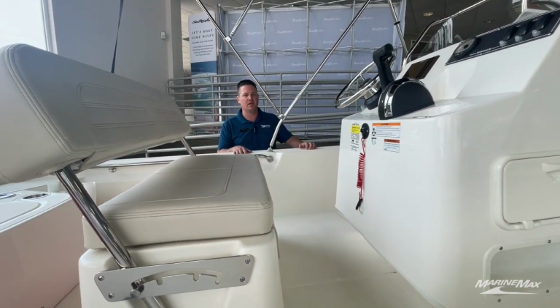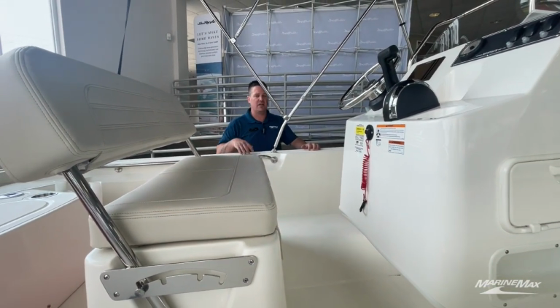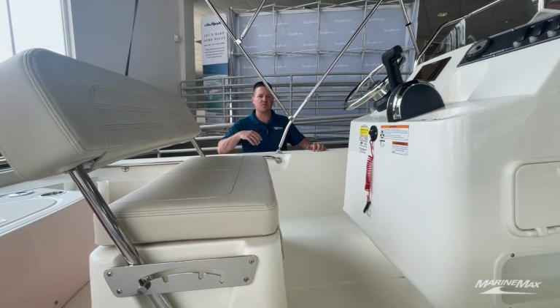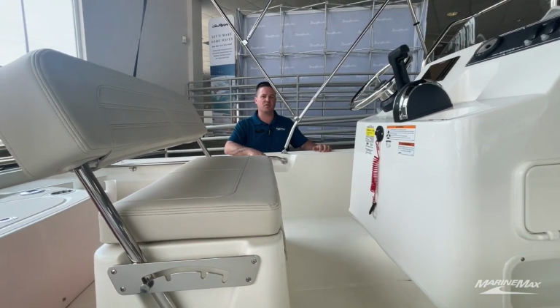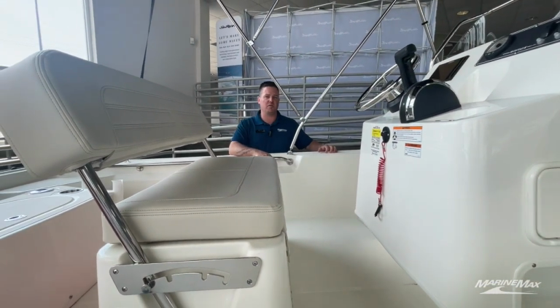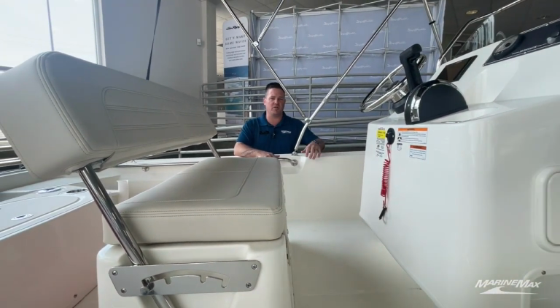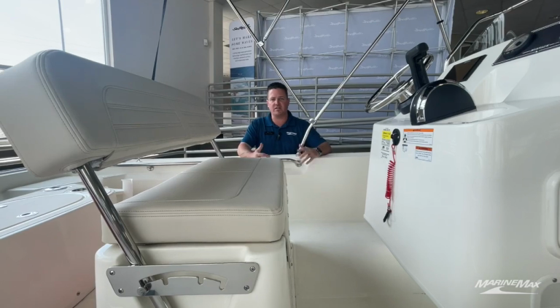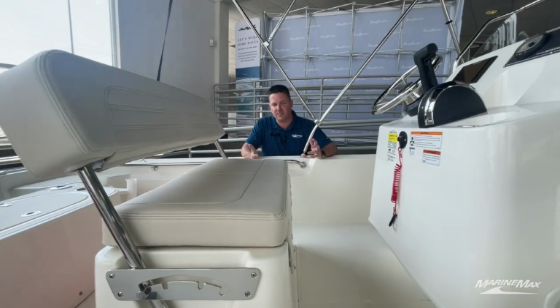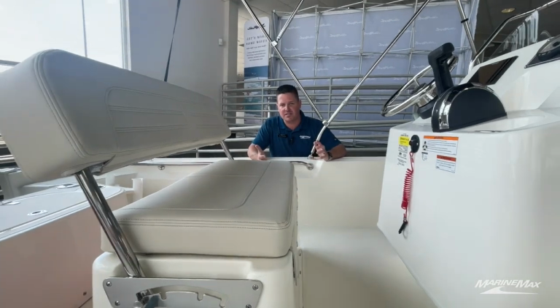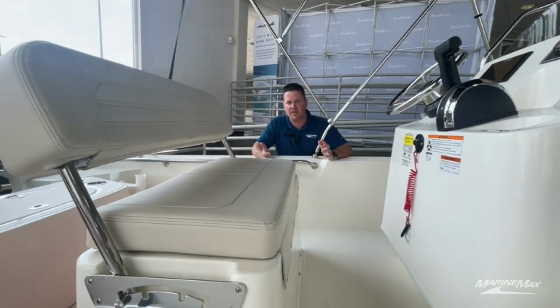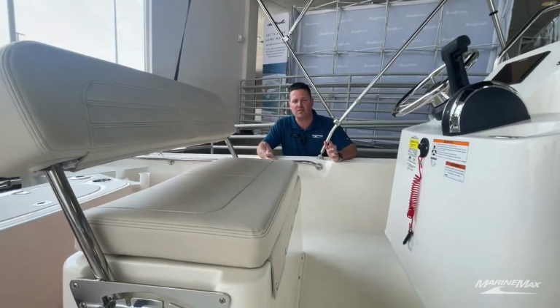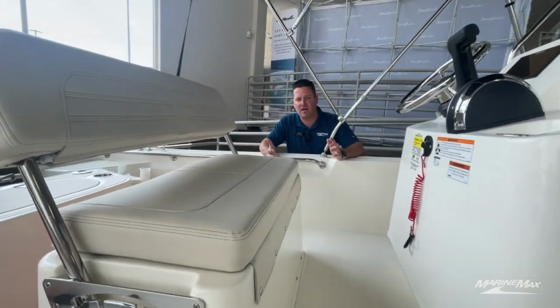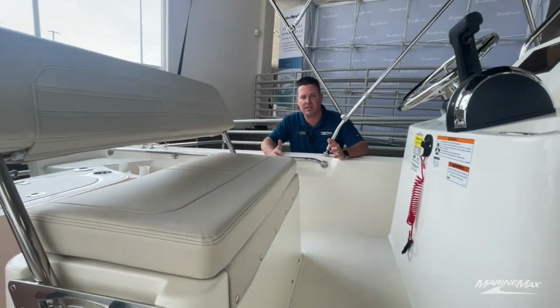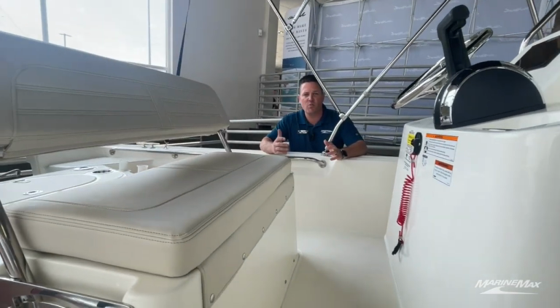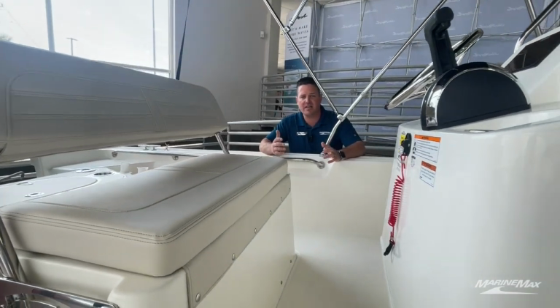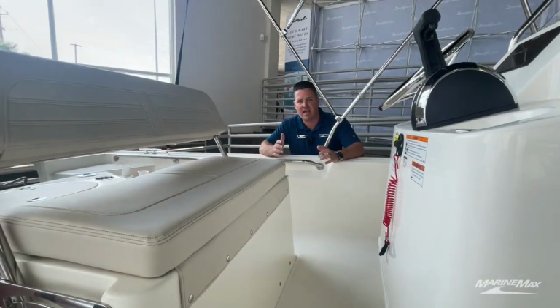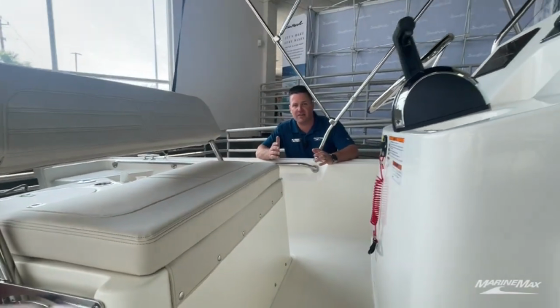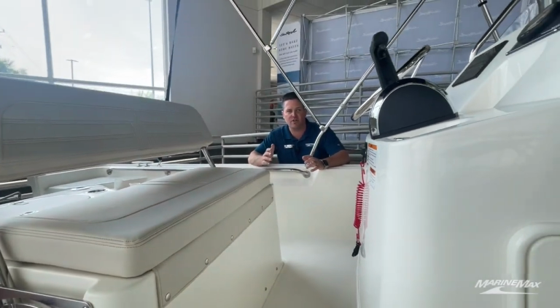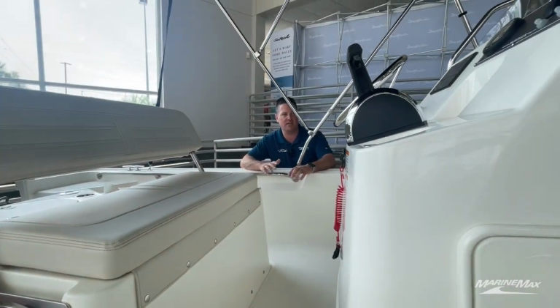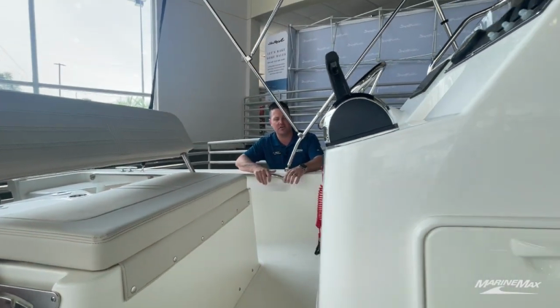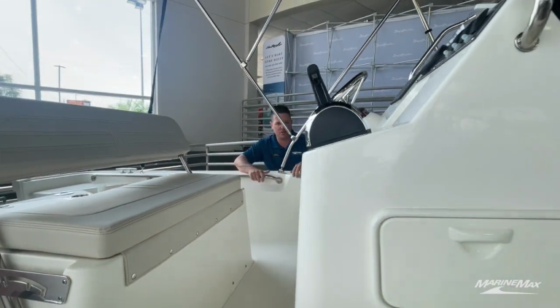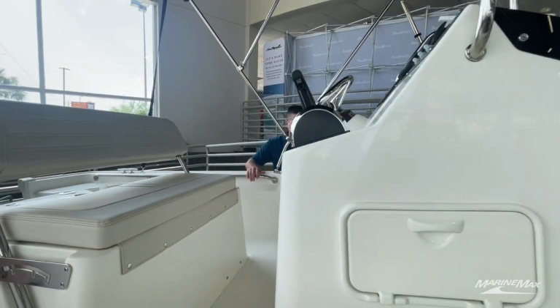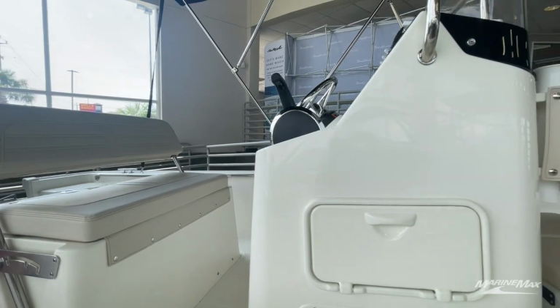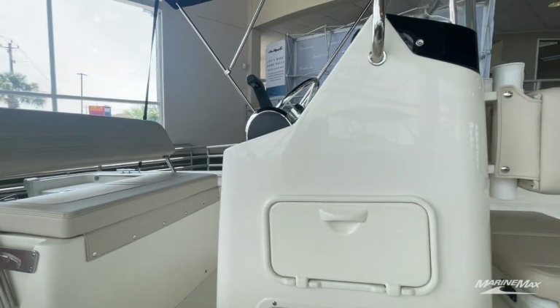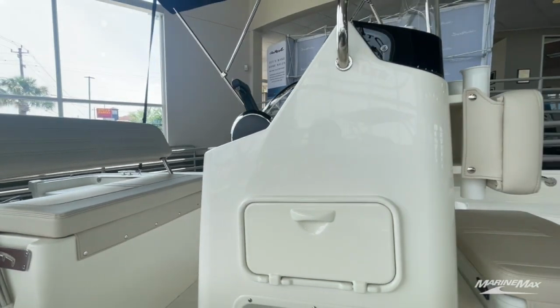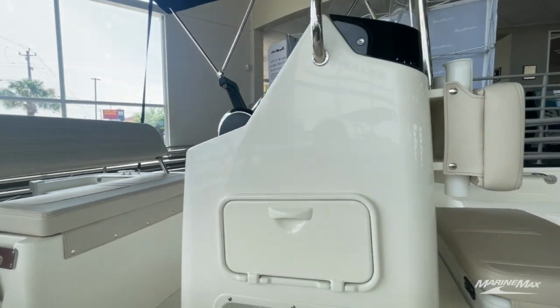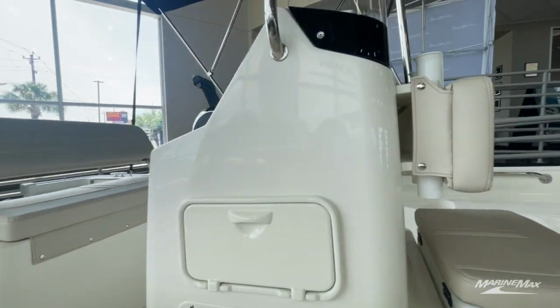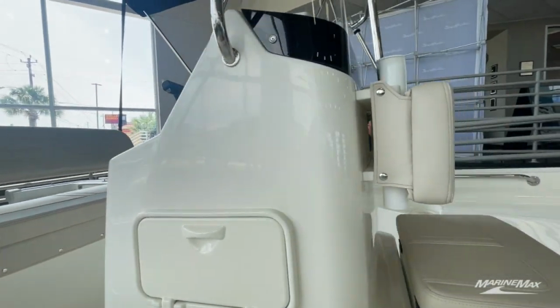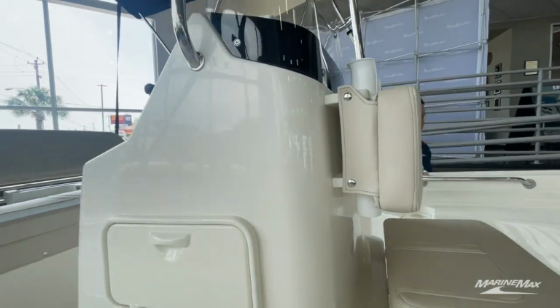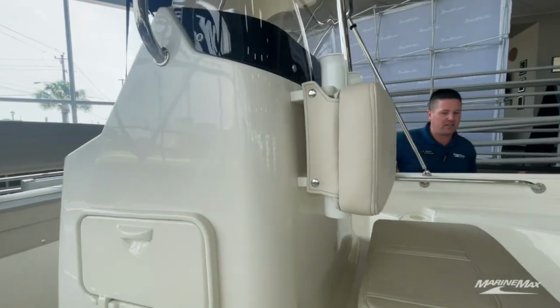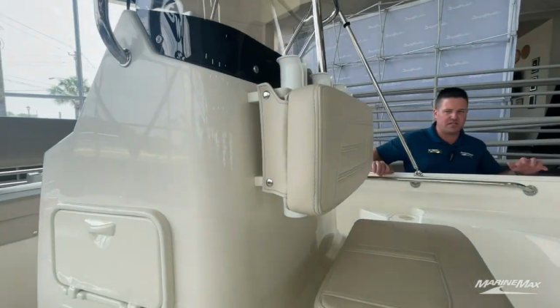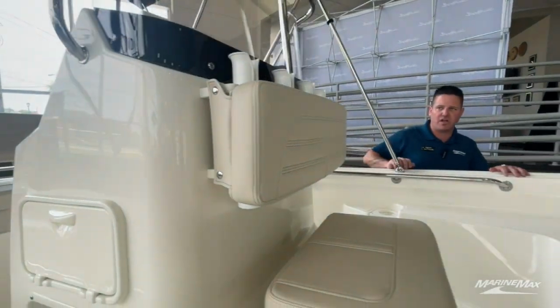If you want a trolling motor — for instance, a Minn Kota Spot-Lock — we can add that for you here at our dealership. It's very simple, and we'll show you how to use it as well.